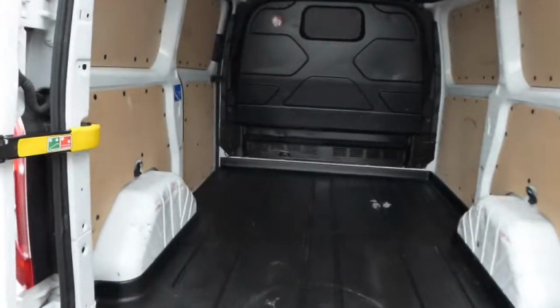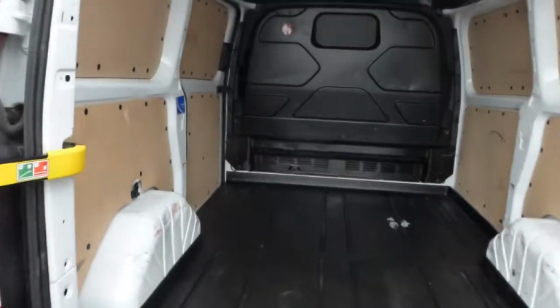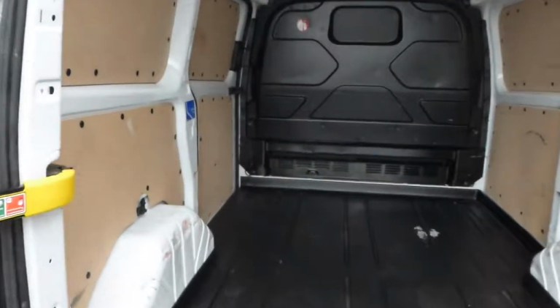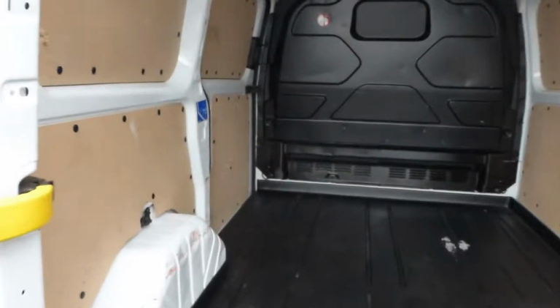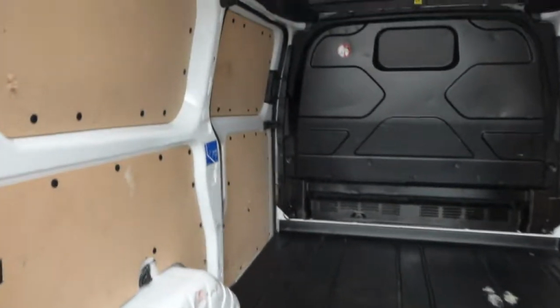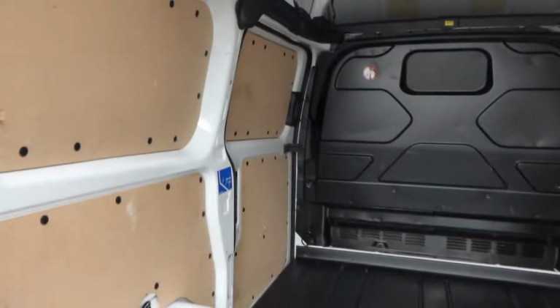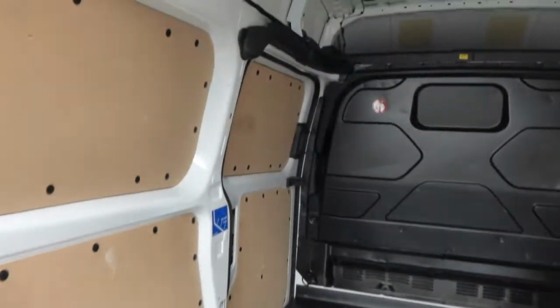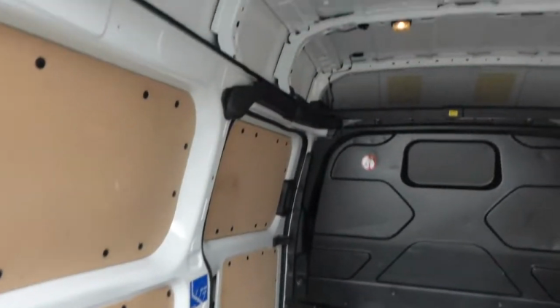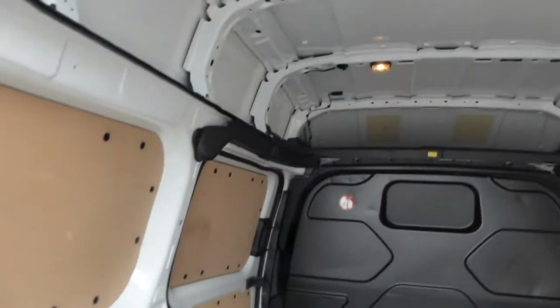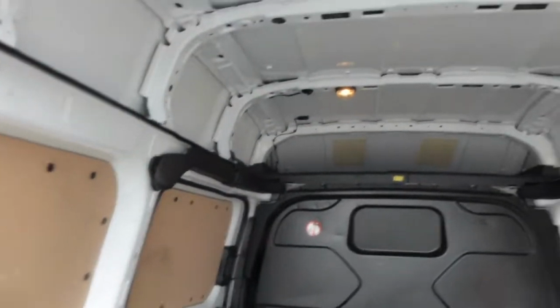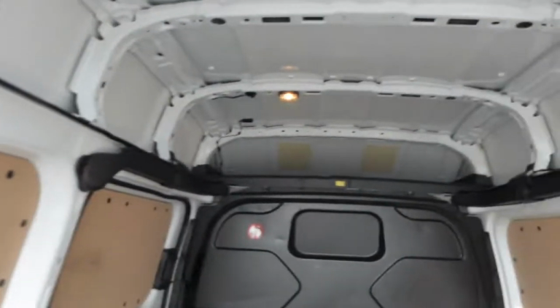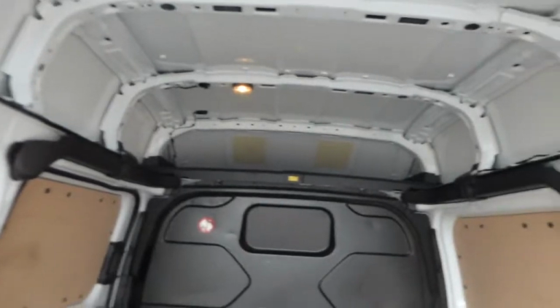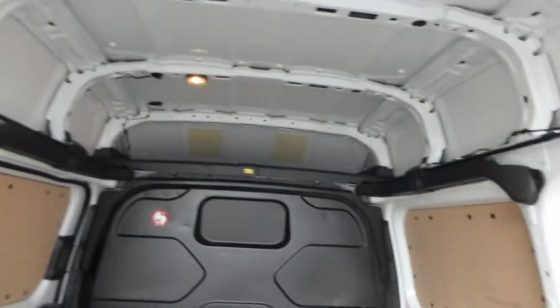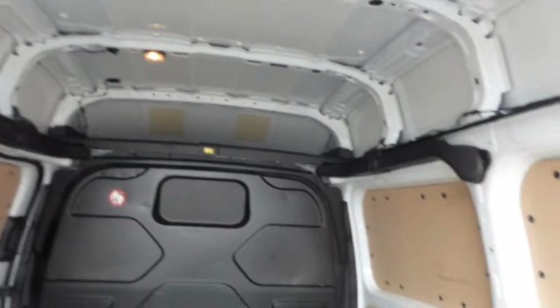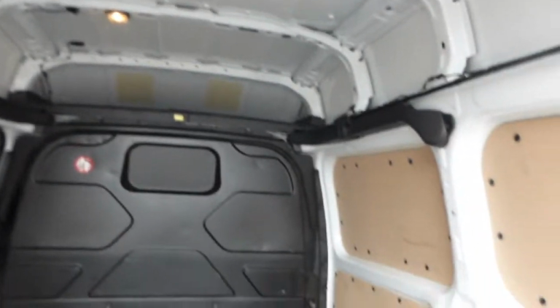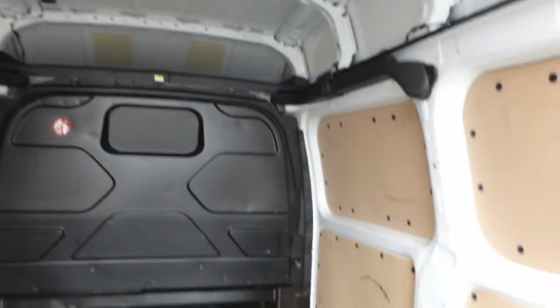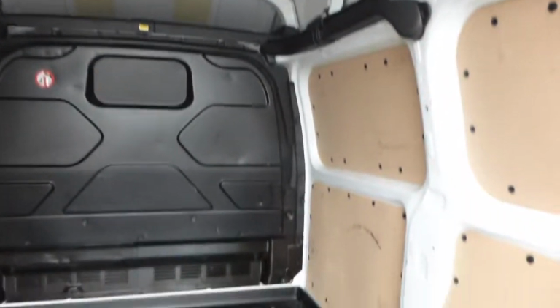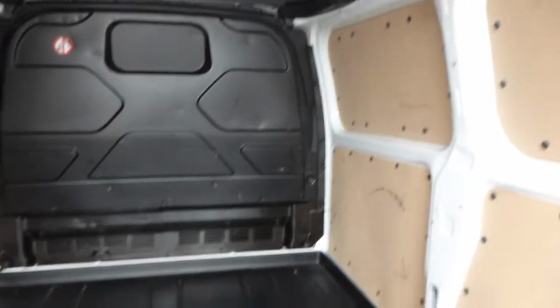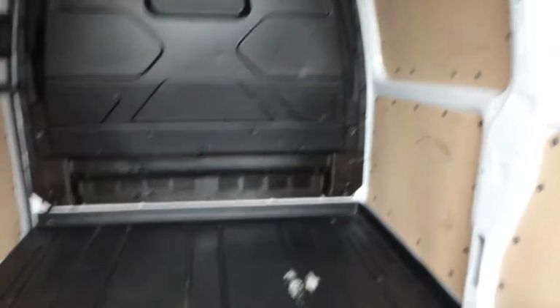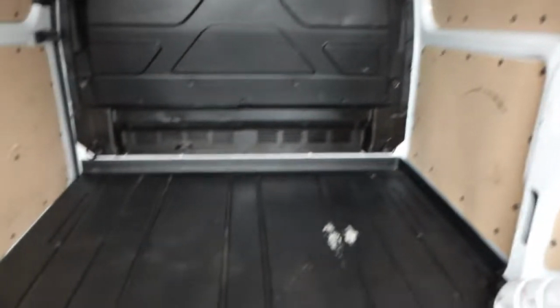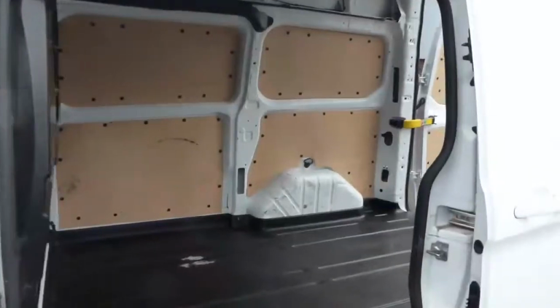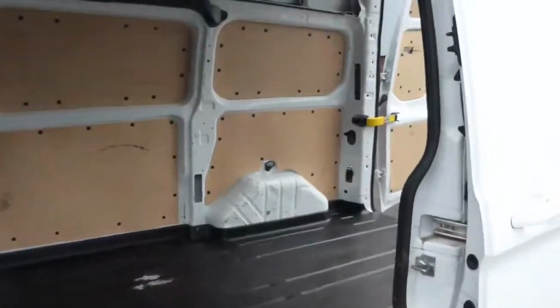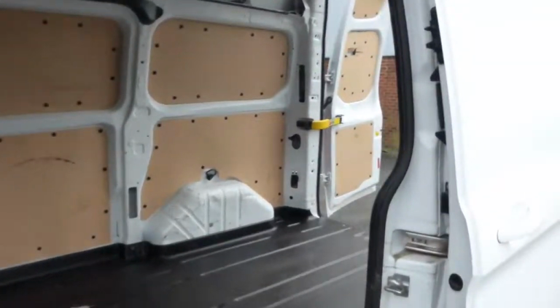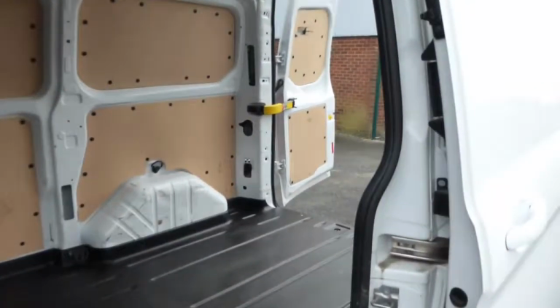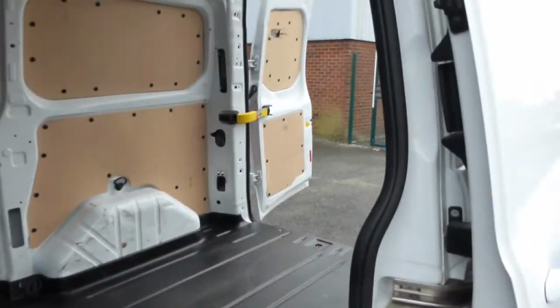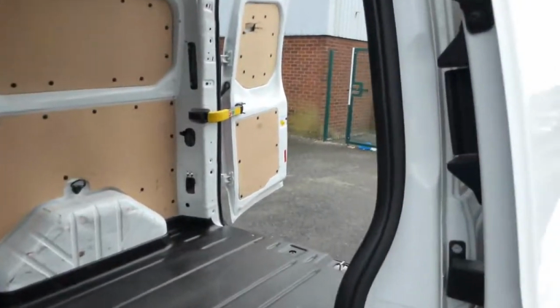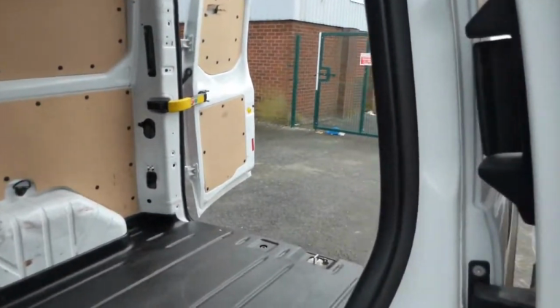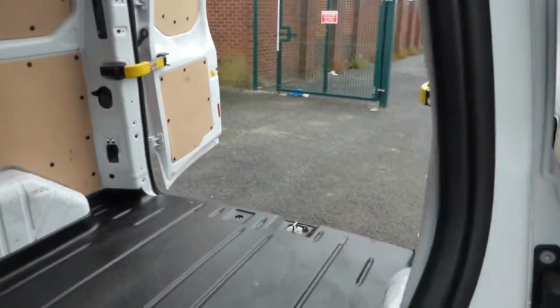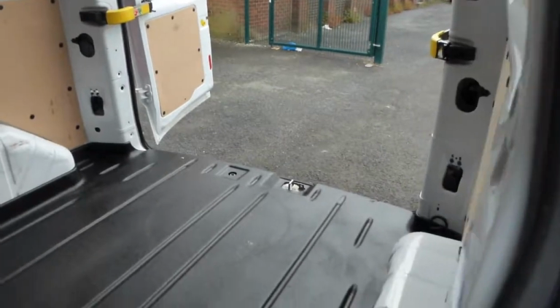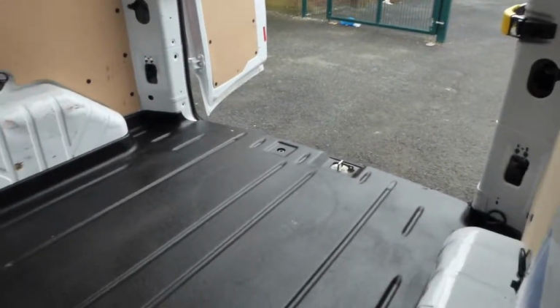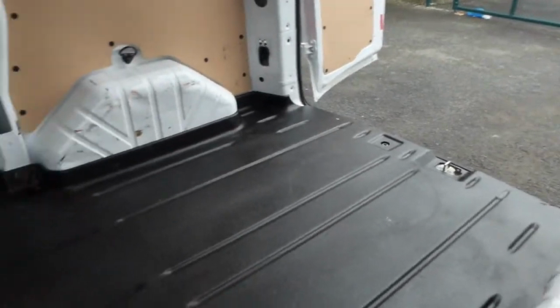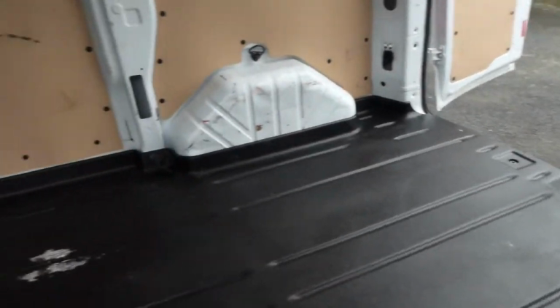Inside the vehicle is fully fly-lined with a full metal bulkhead to protect the driver and the passengers, and a side-loading door creates easy access to the load-through compartment.